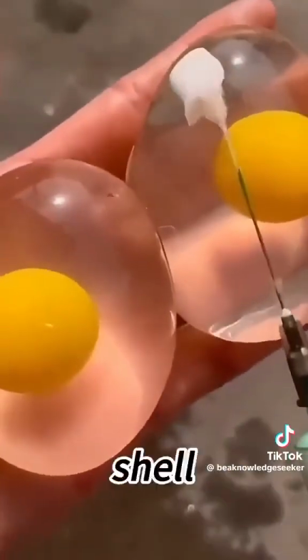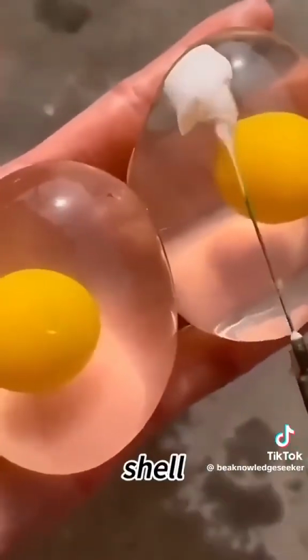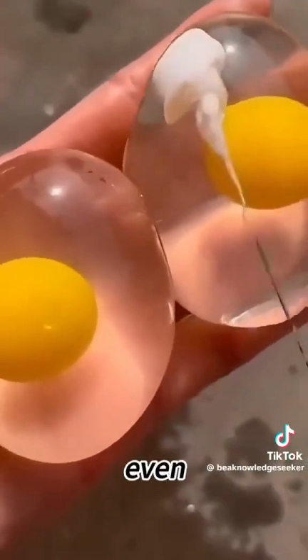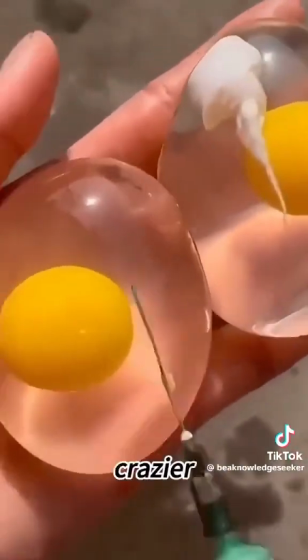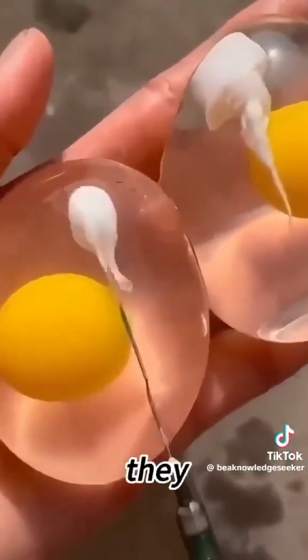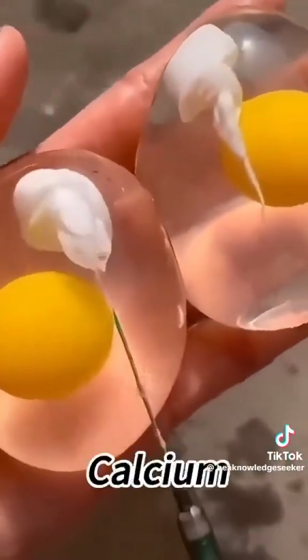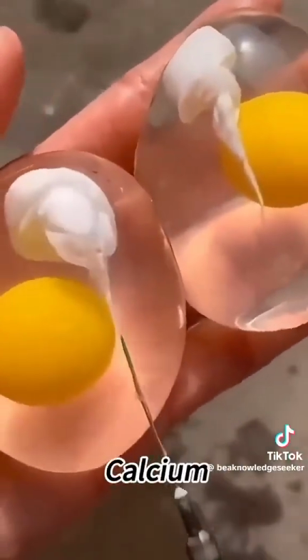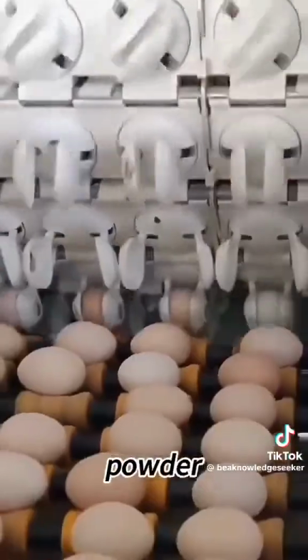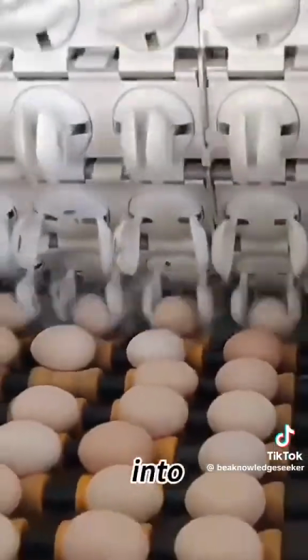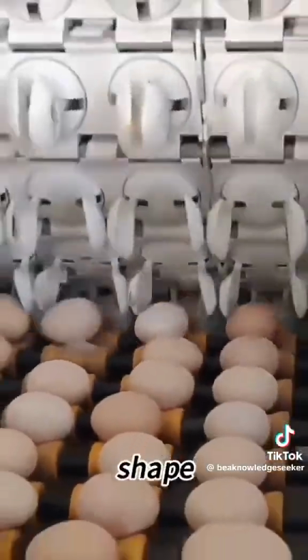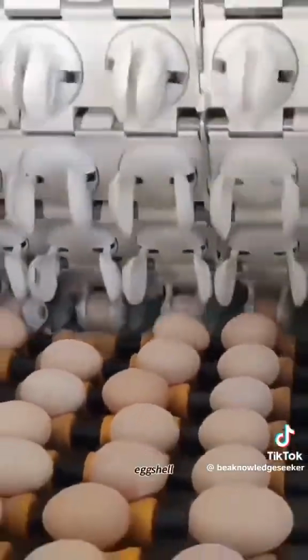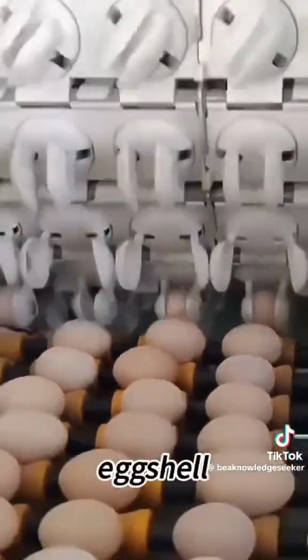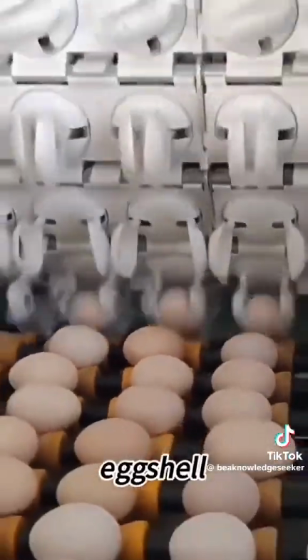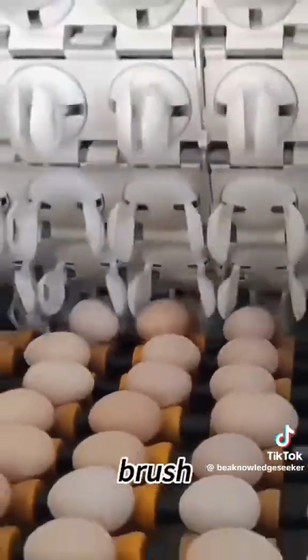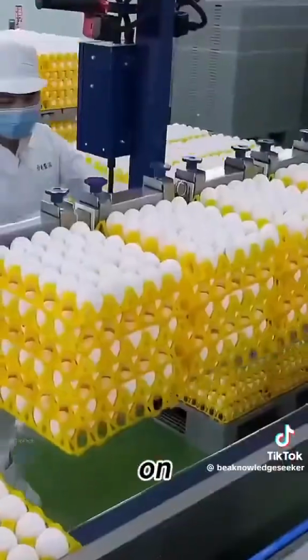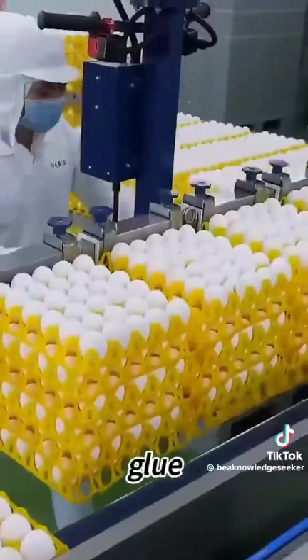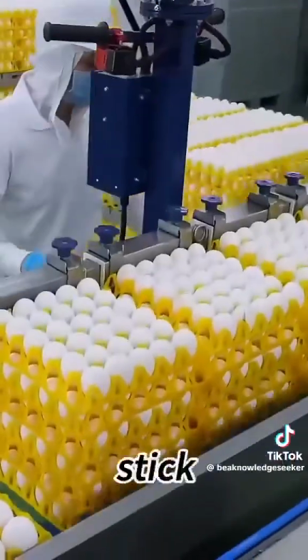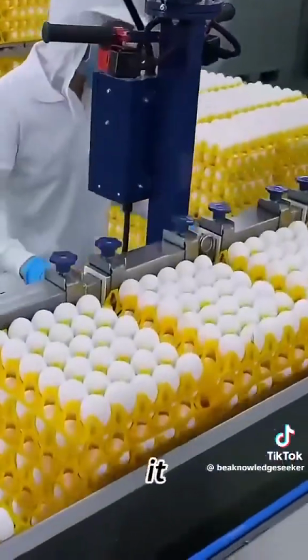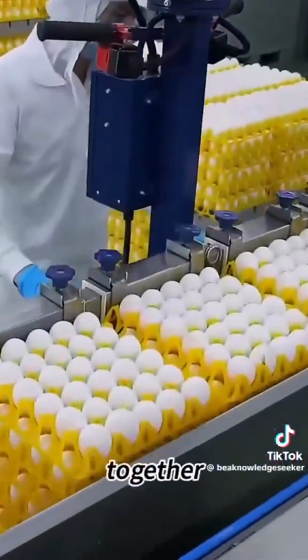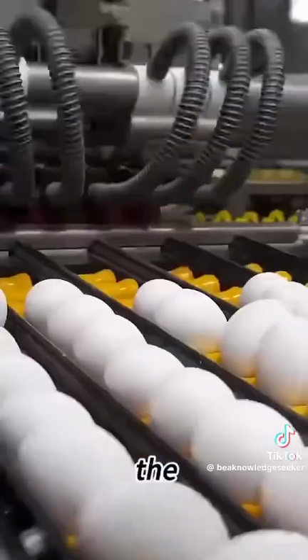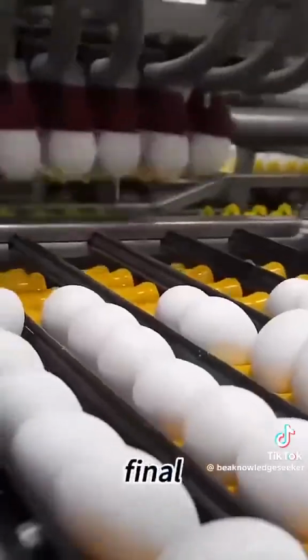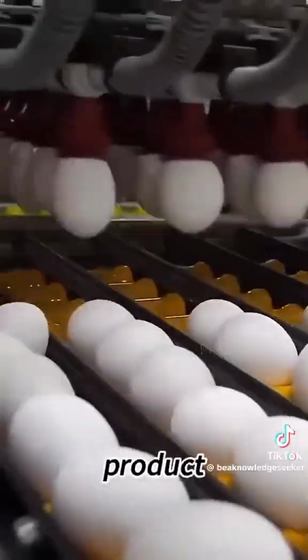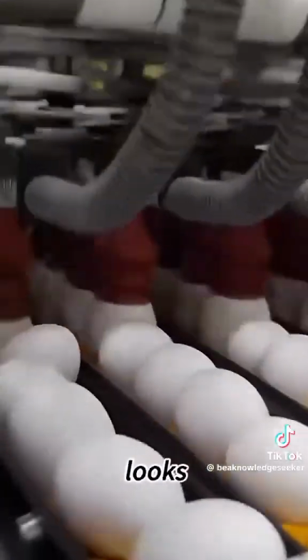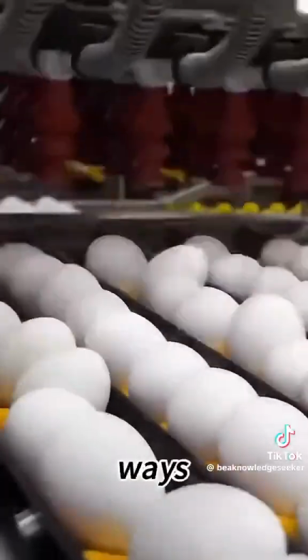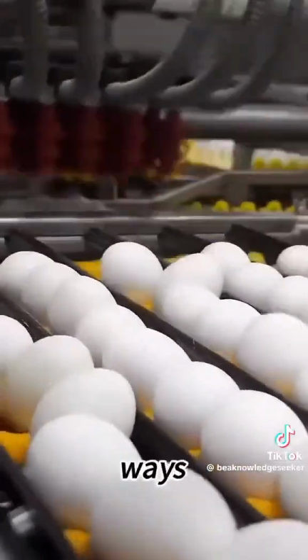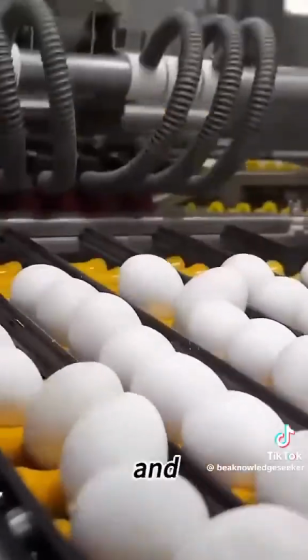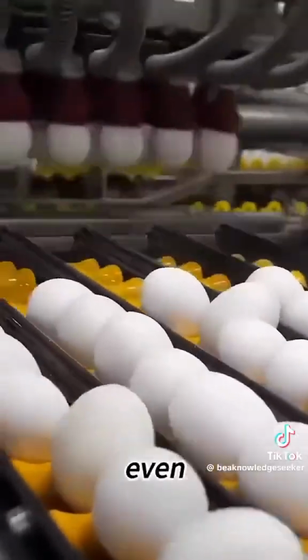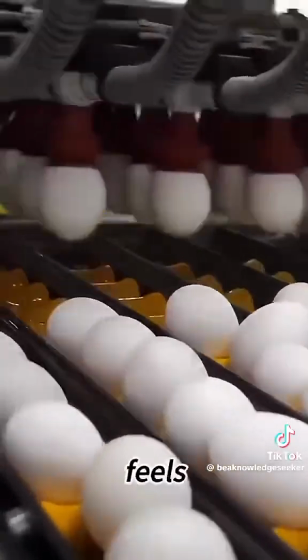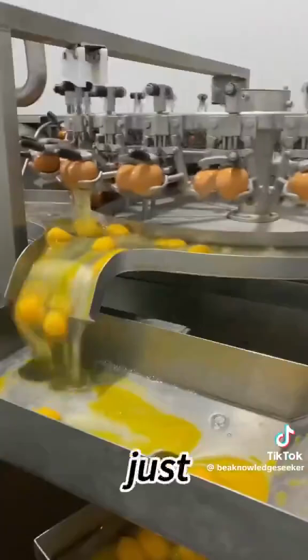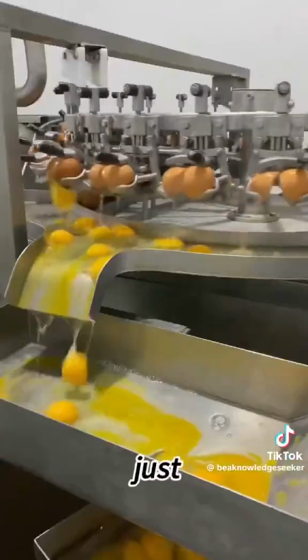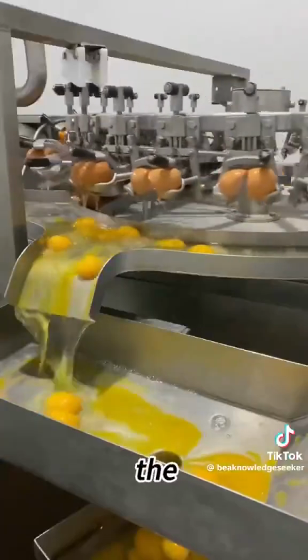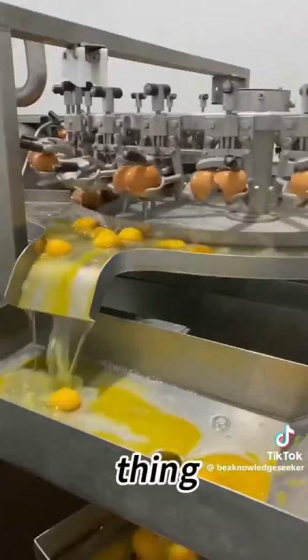The shell is even crazier. They press calcium powder into the shape of an eggshell, brush on glue, and stick it all together. The final product looks, weighs, and even feels just like the real thing.